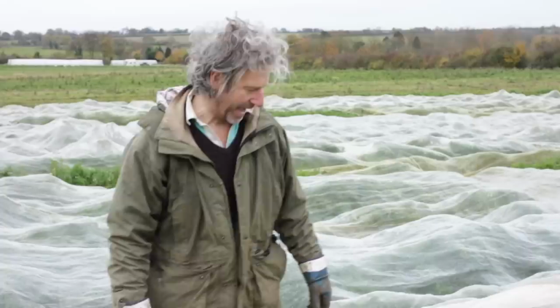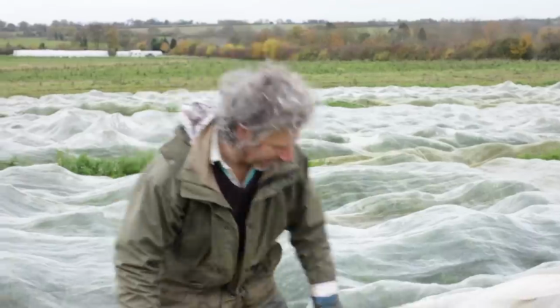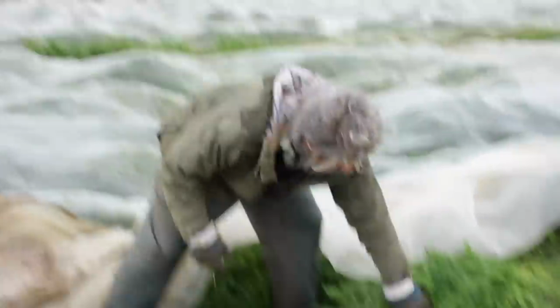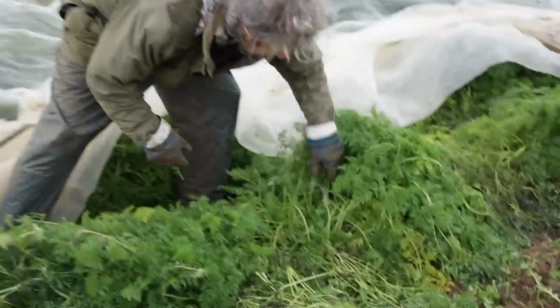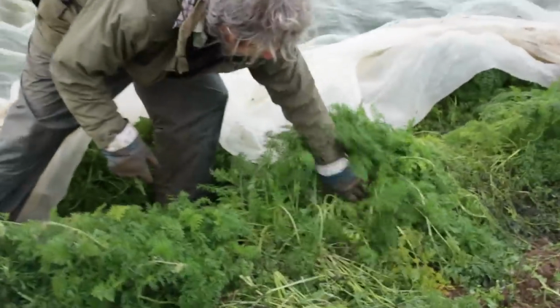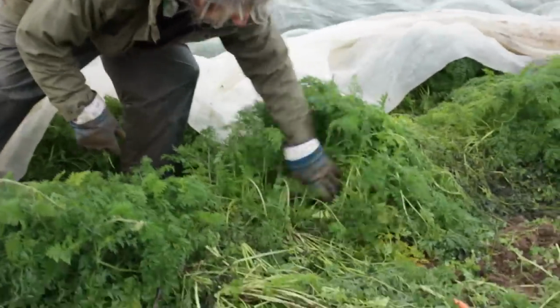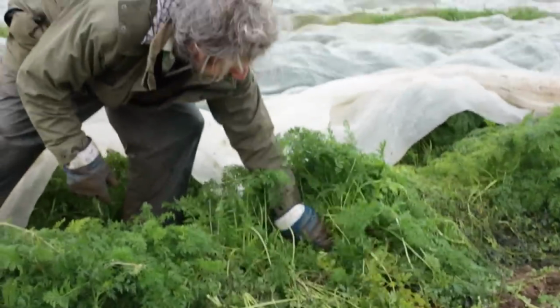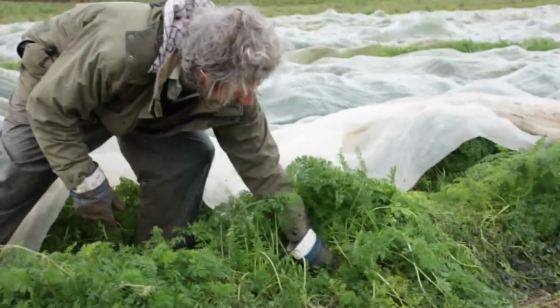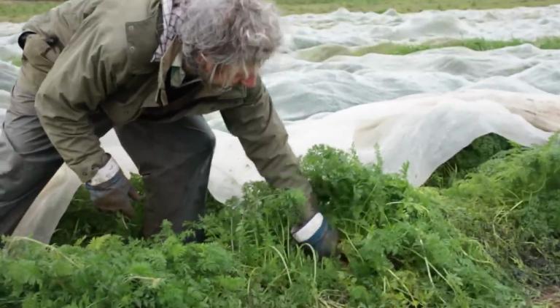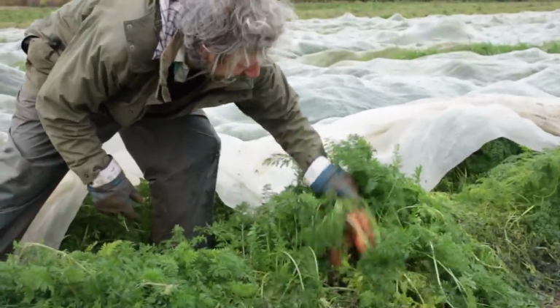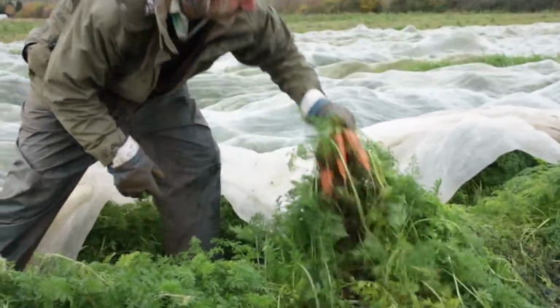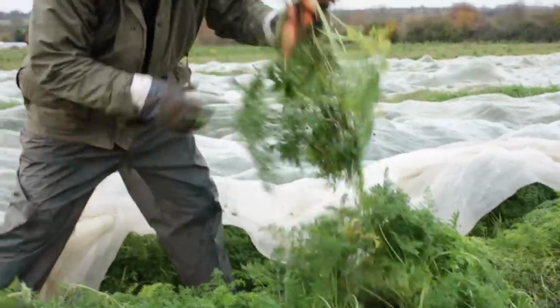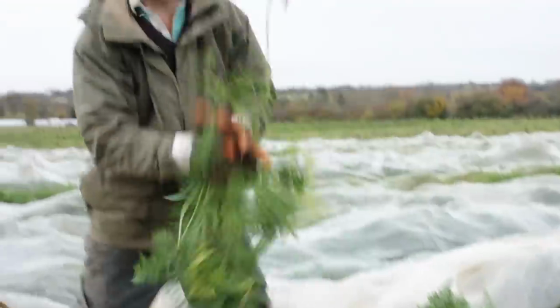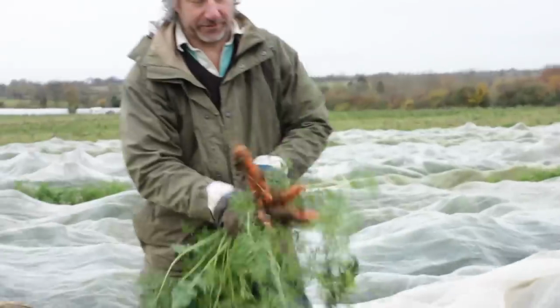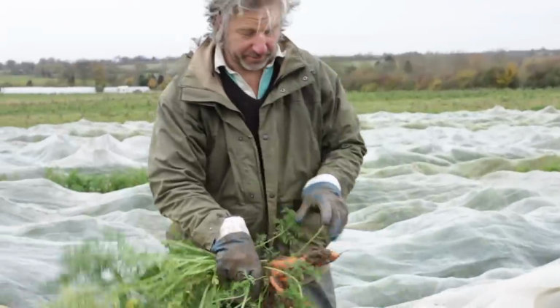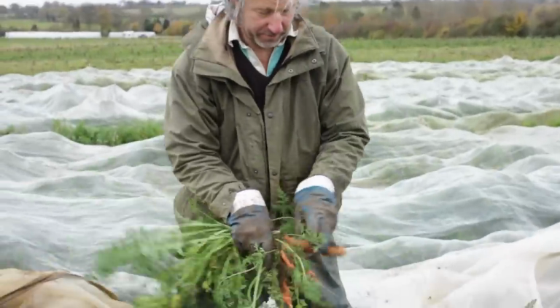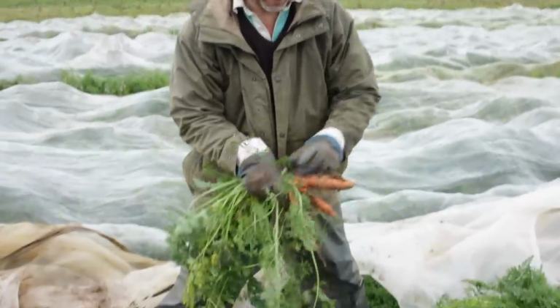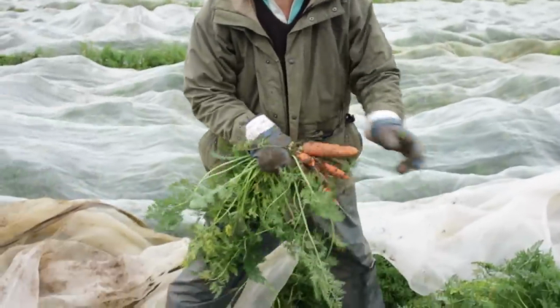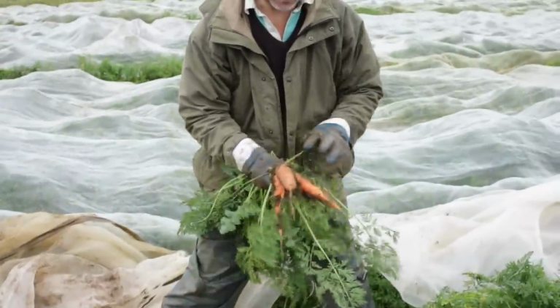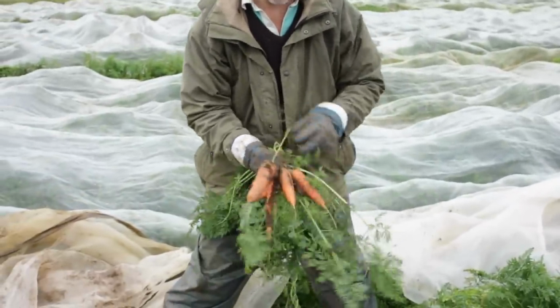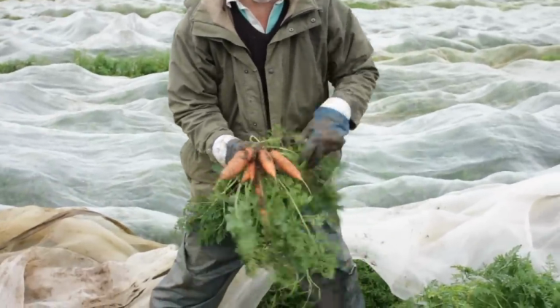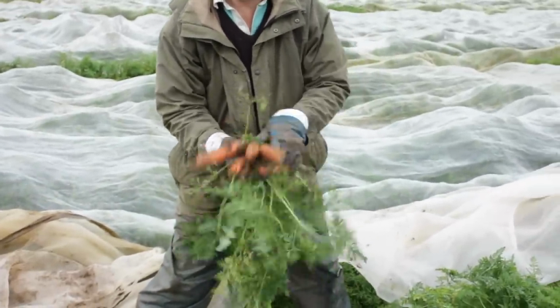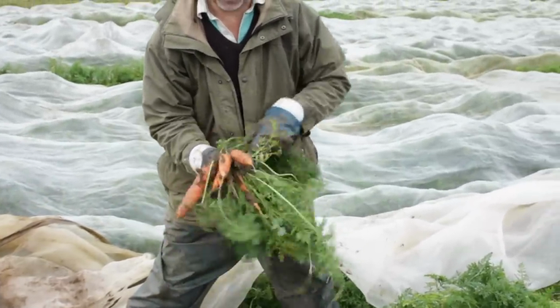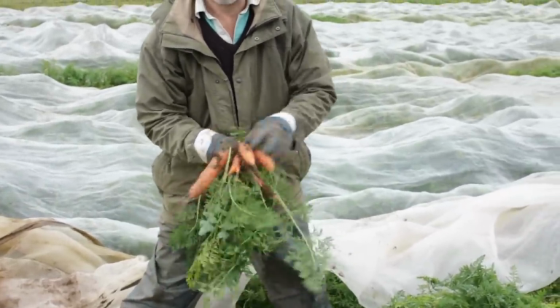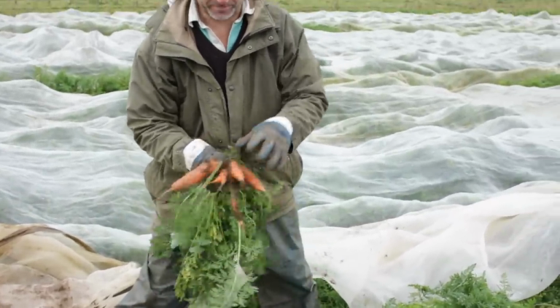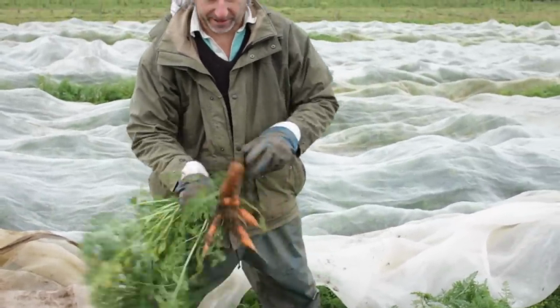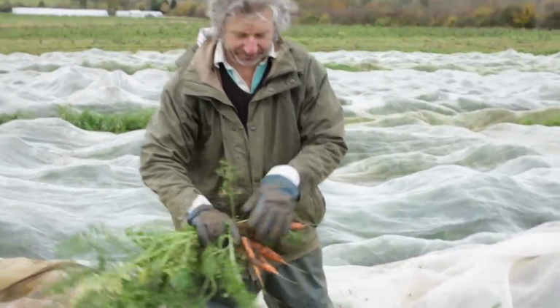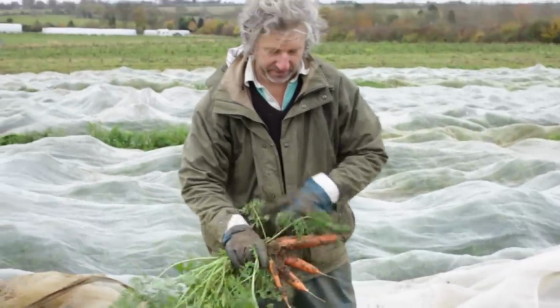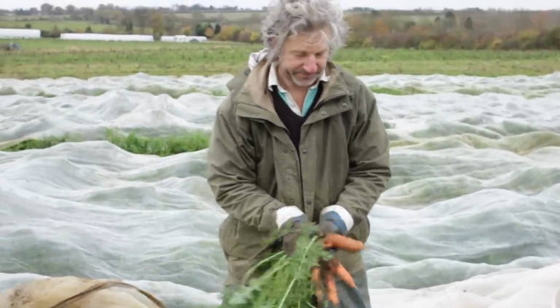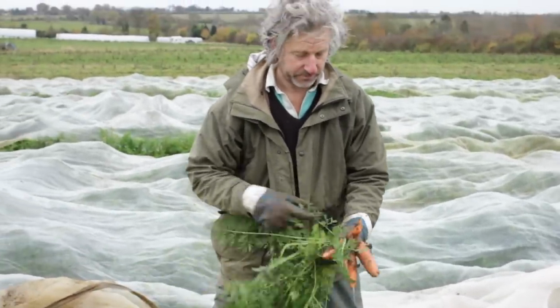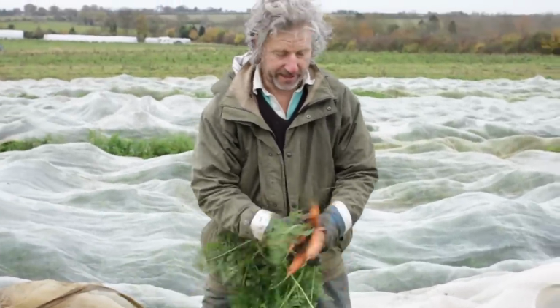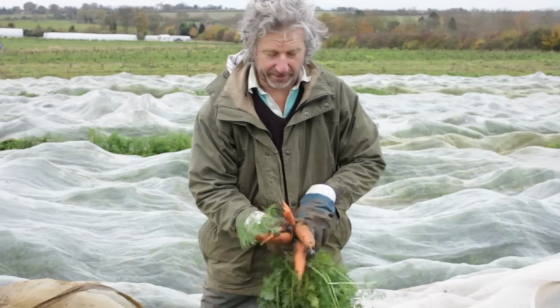And if you just look through the foliage, this will die off eventually with the frost, but those are the sort of things that we're talking about. That's what I would call a pretty good bunch of carrots, straight out of the ground.